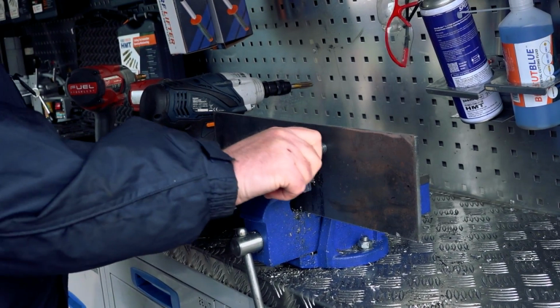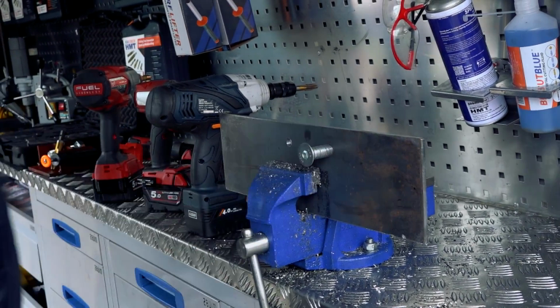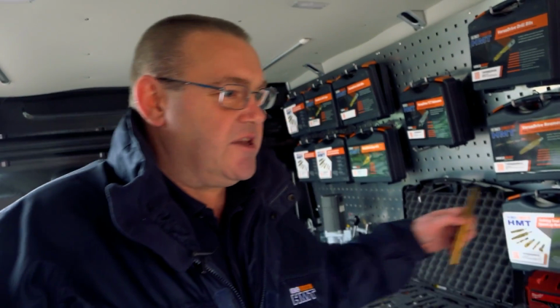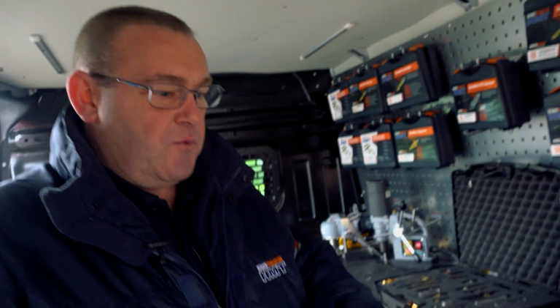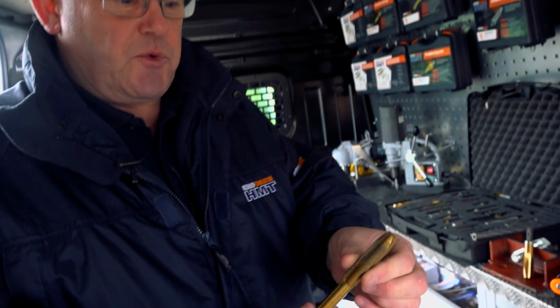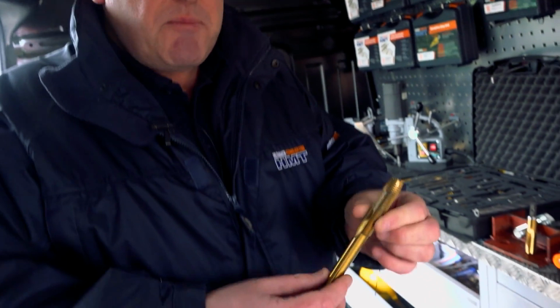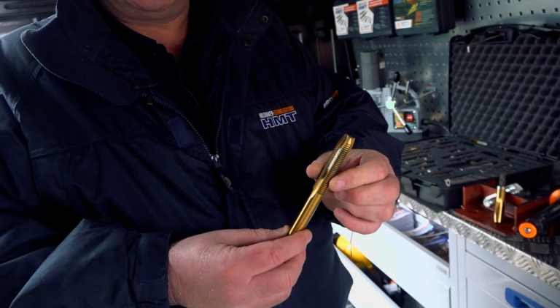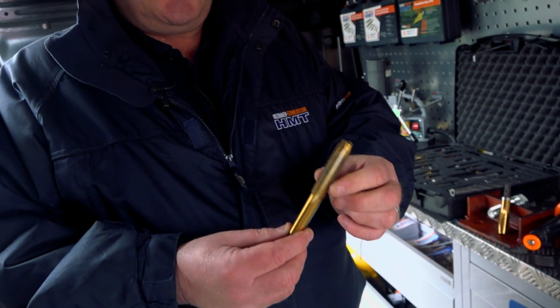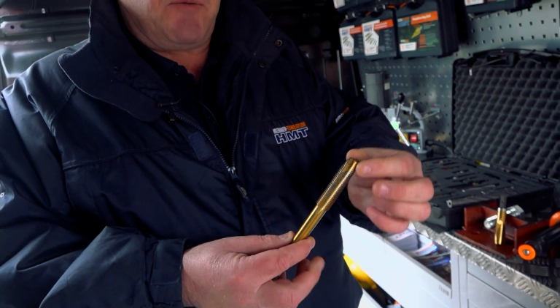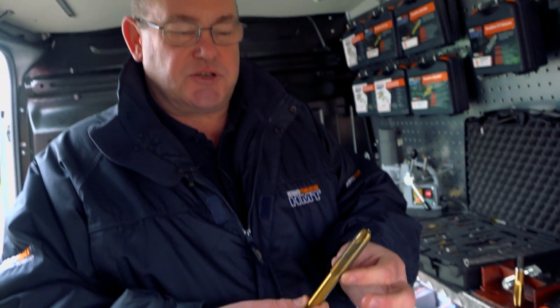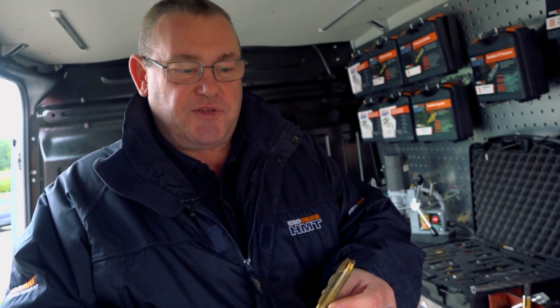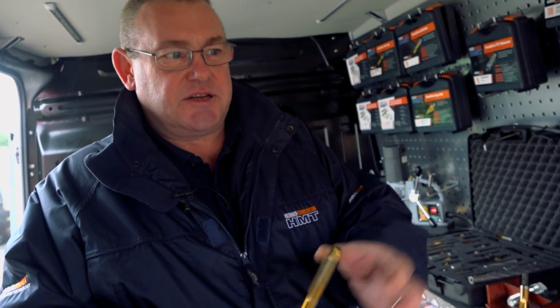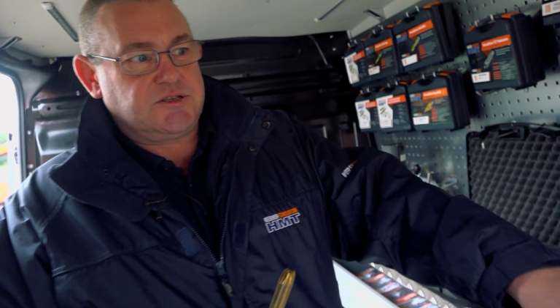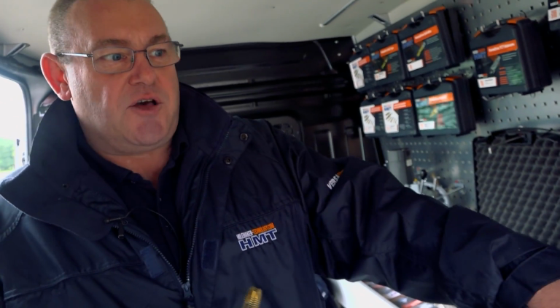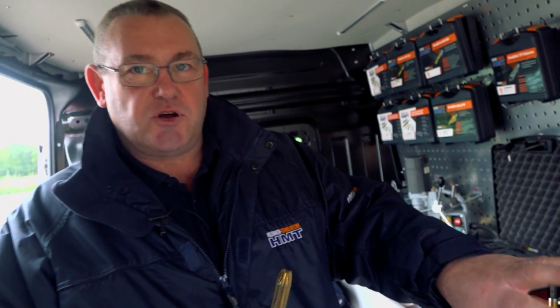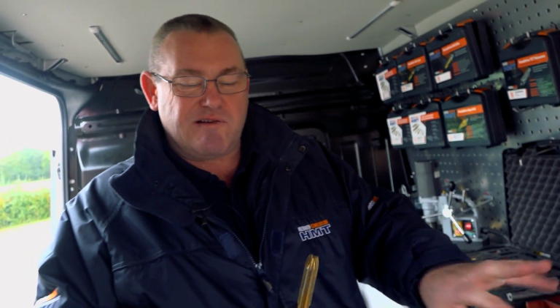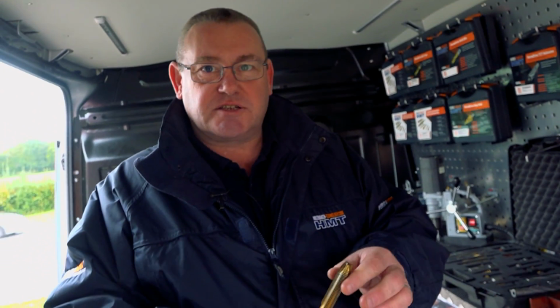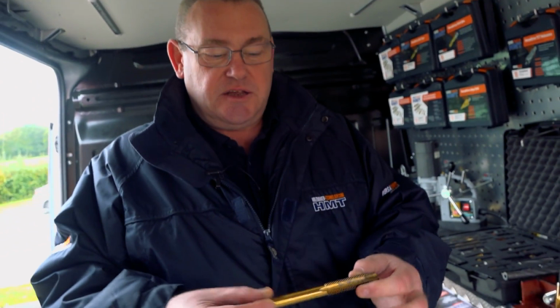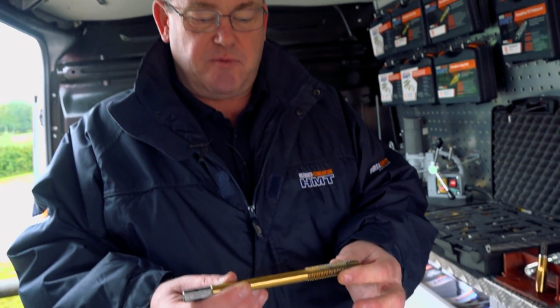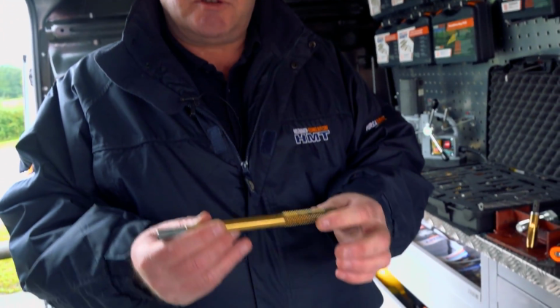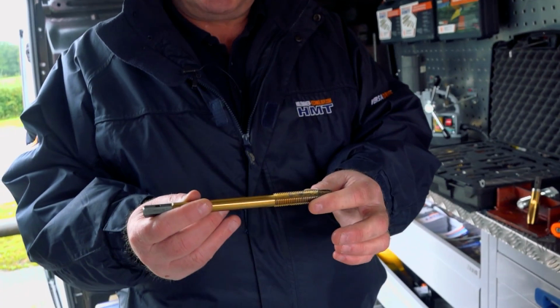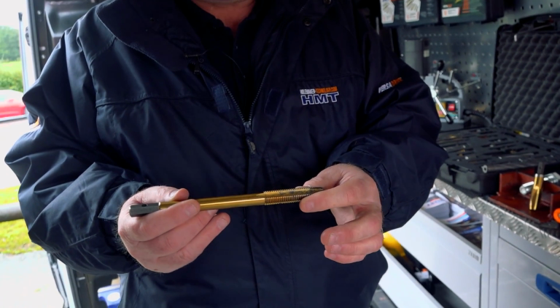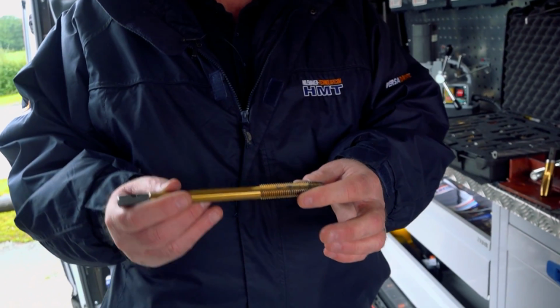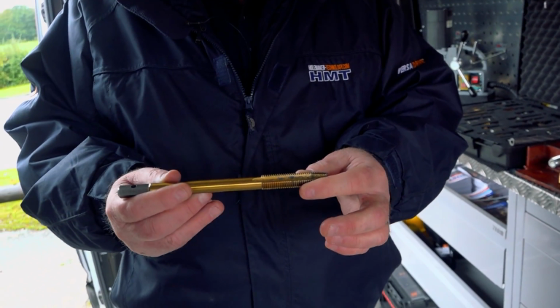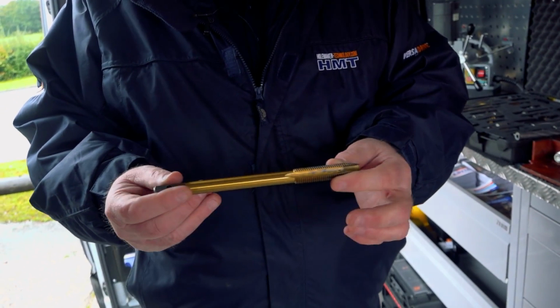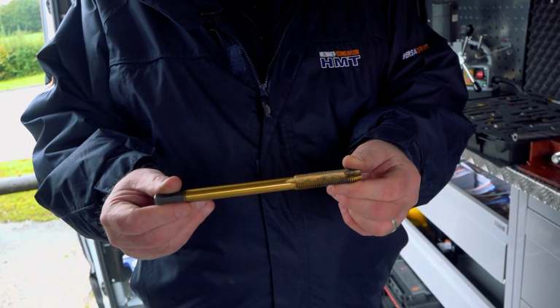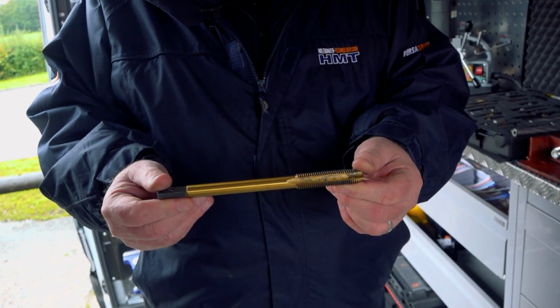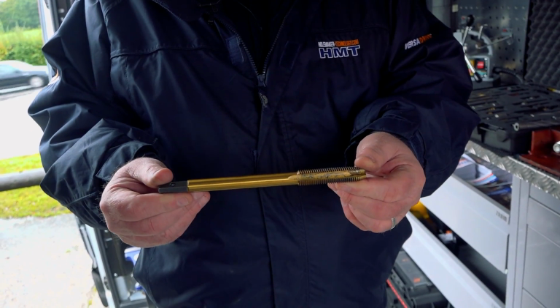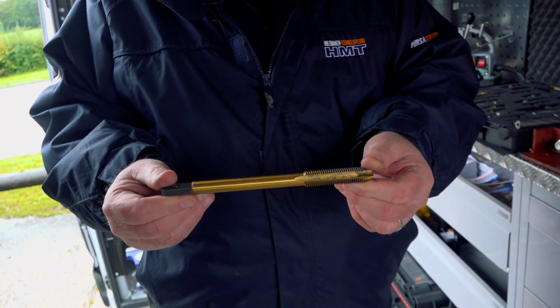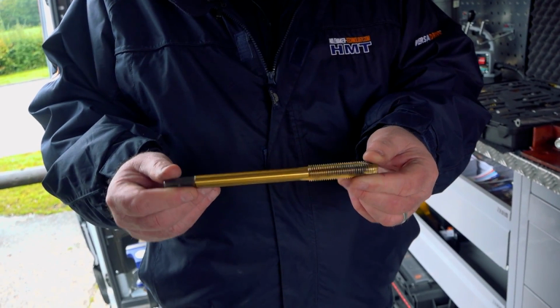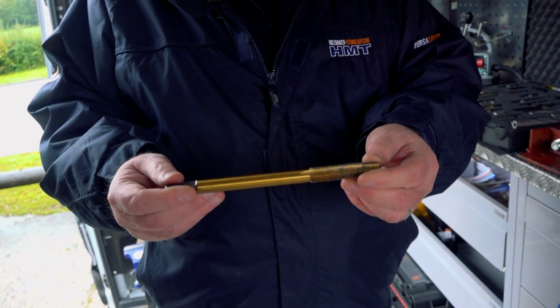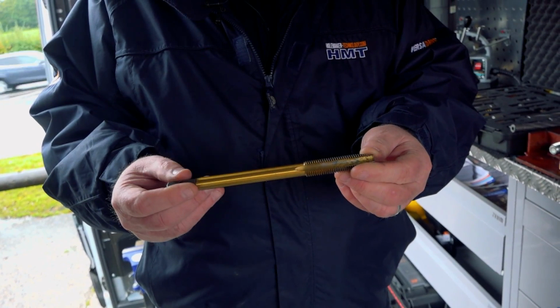These are the only ones in the world that work on impact. The impact breaks the swath, so you can cut through steel quicker and faster. It's definitely what we do — the designs make your job quicker and faster. This is a long series 16mm drill bit — again, works on impact.